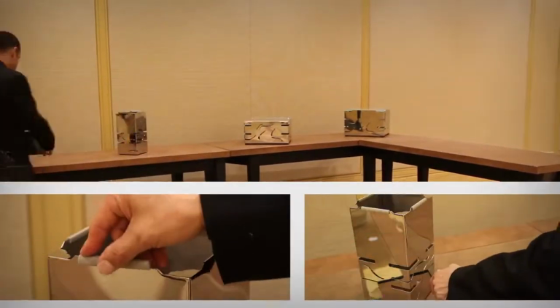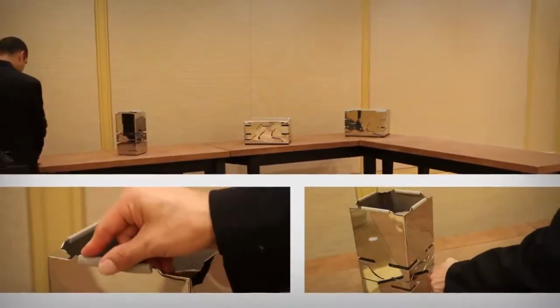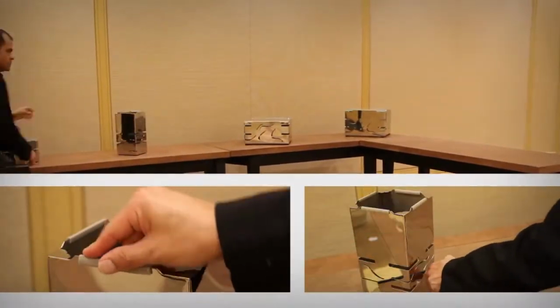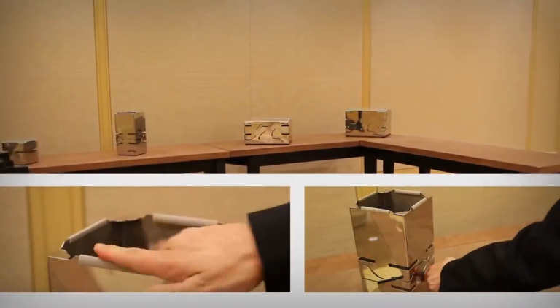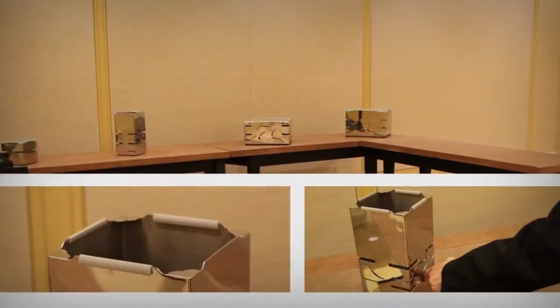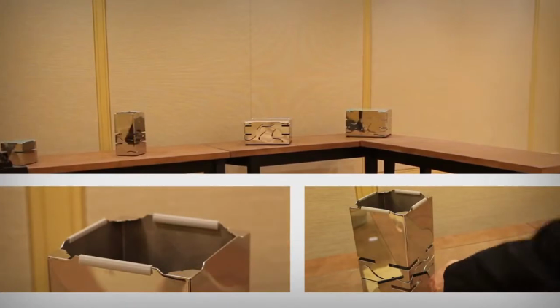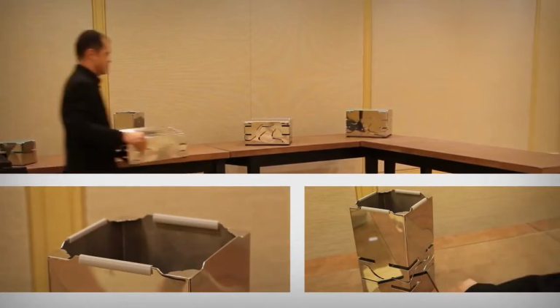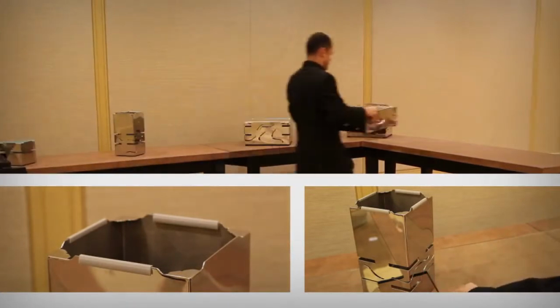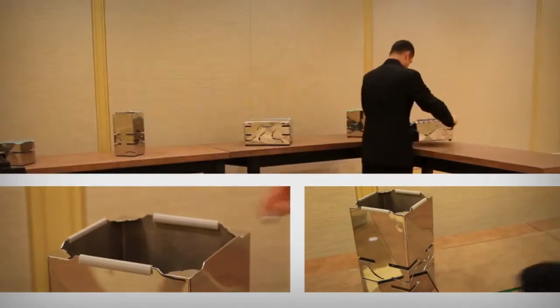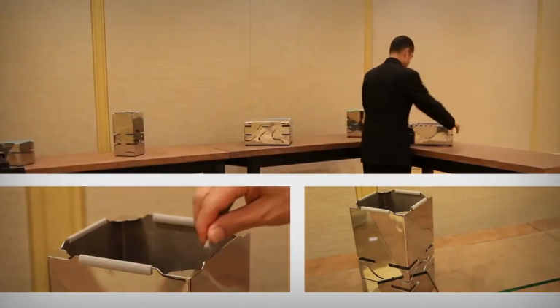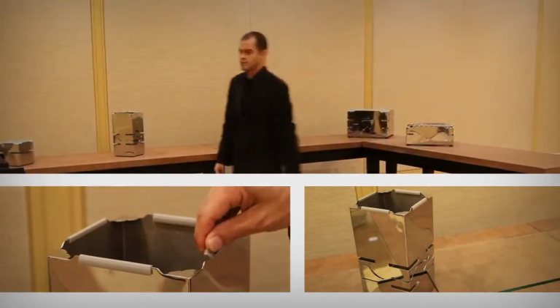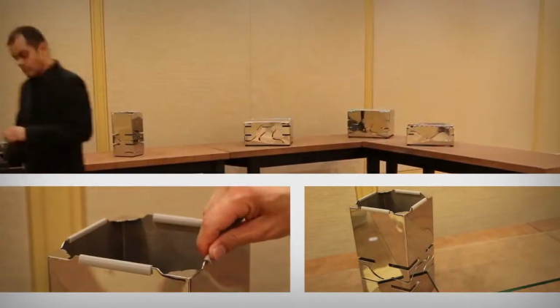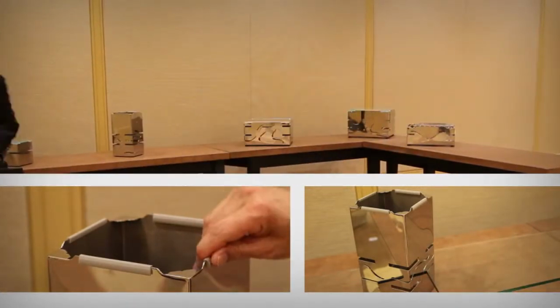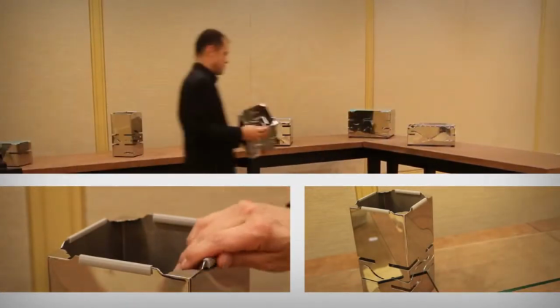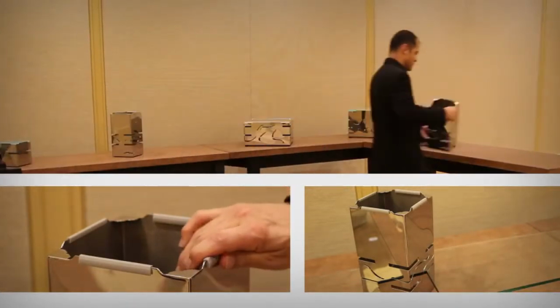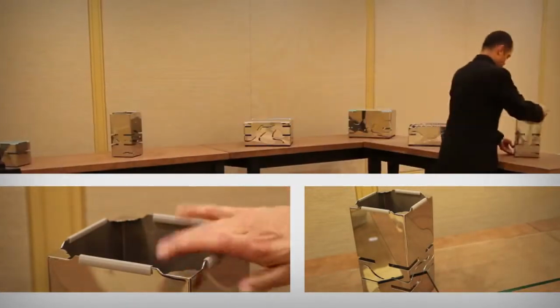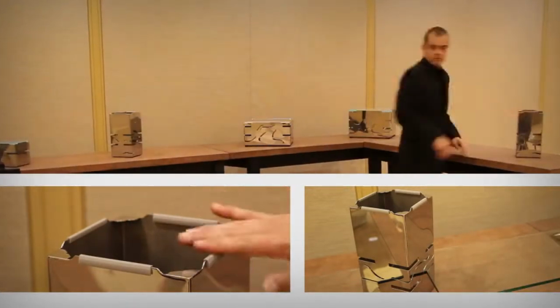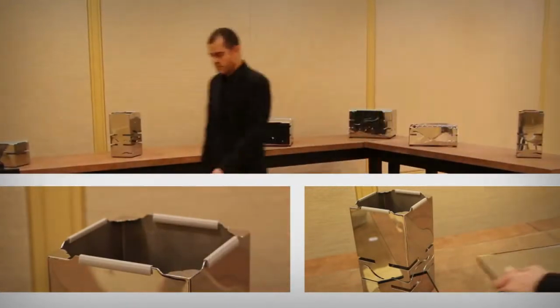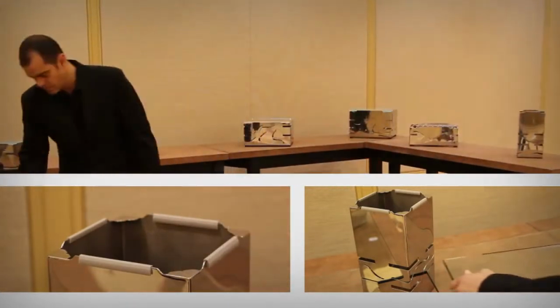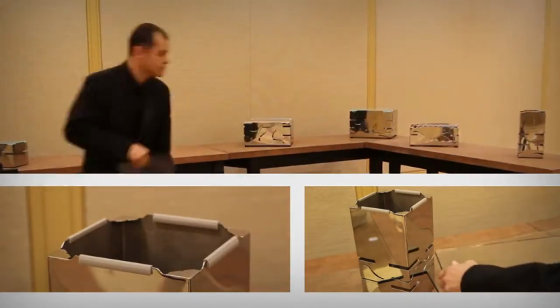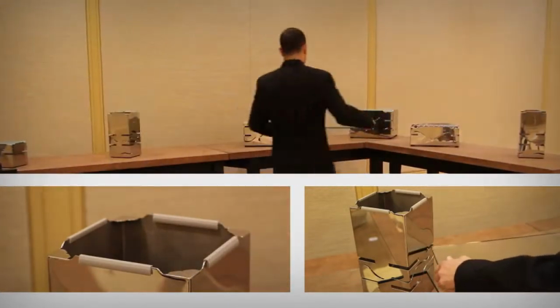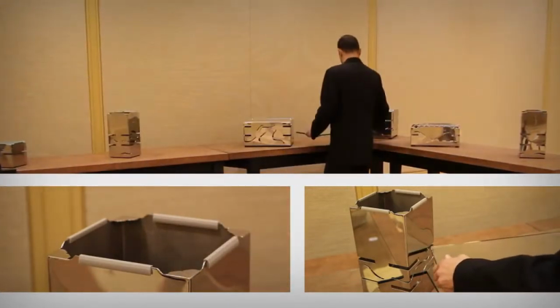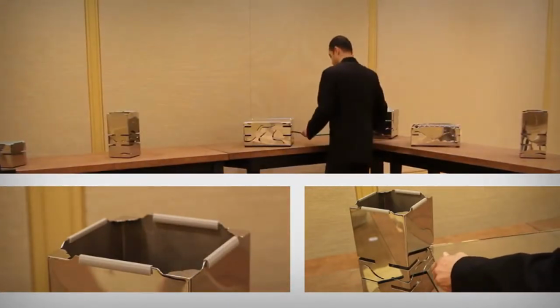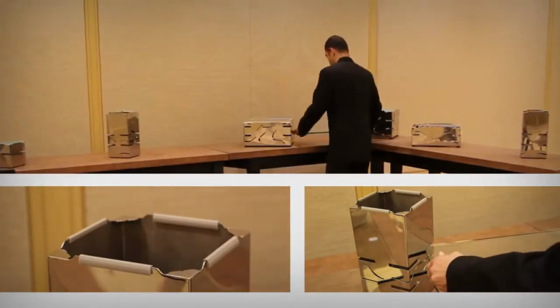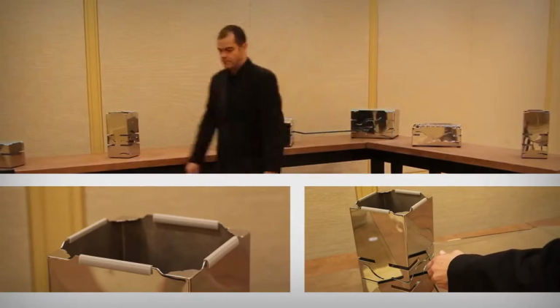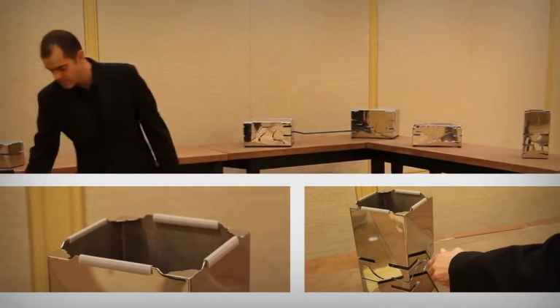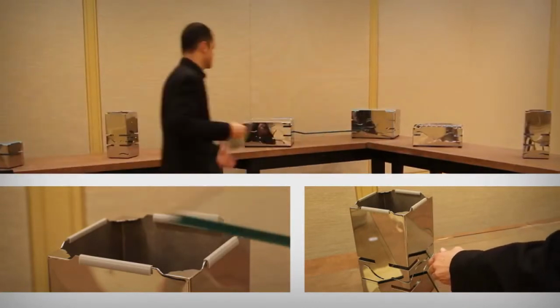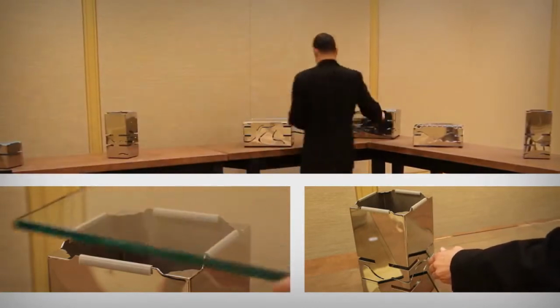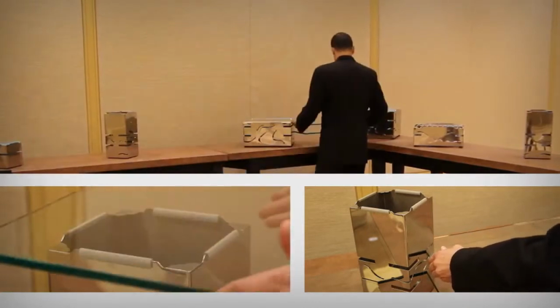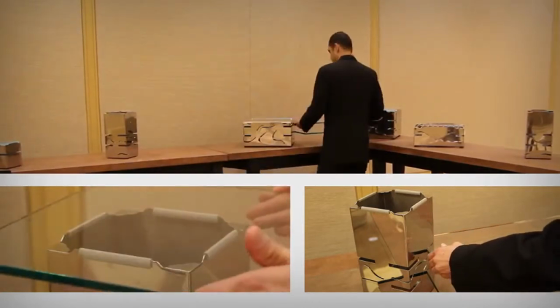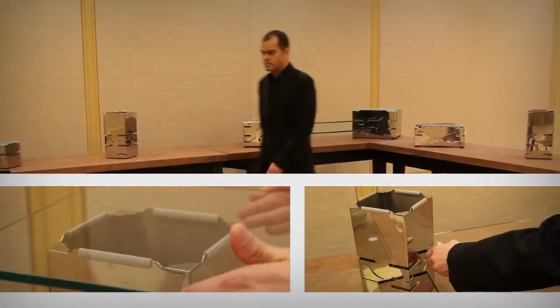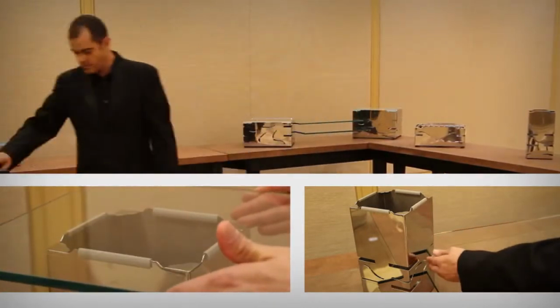What makes the Fusion so versatile is that the risers, glass shelves, and add-on equipment can be configured any way you want to maximize flow and serving stations.